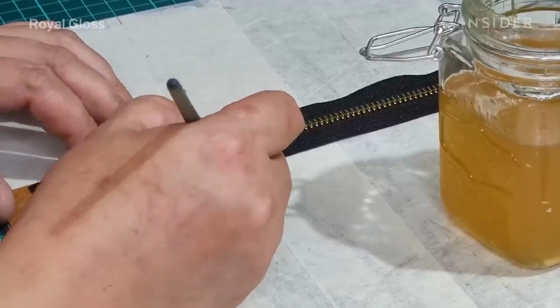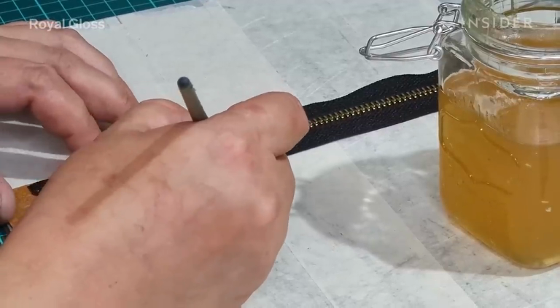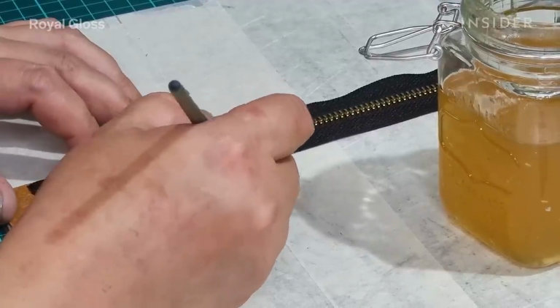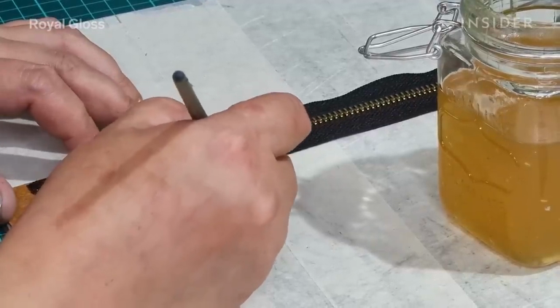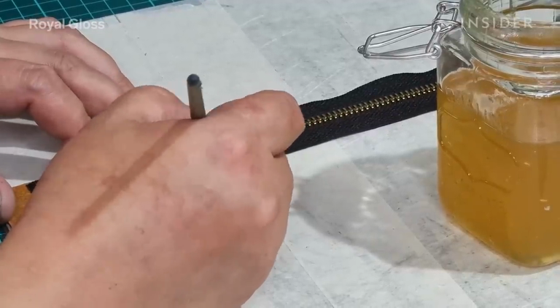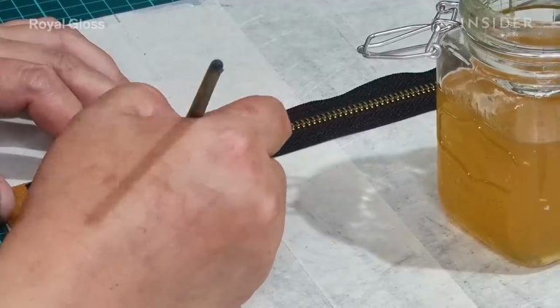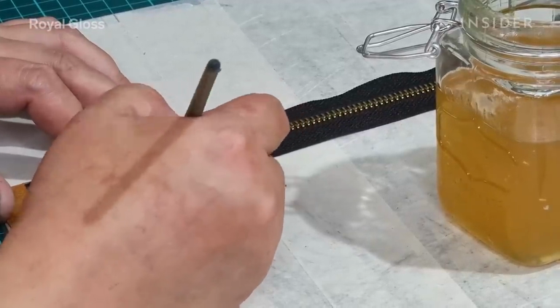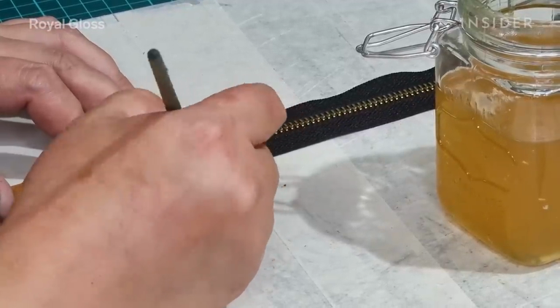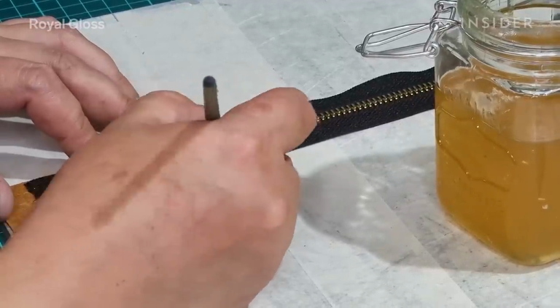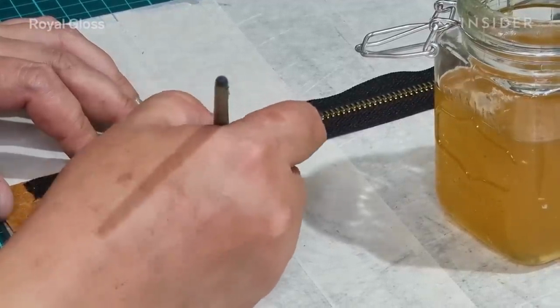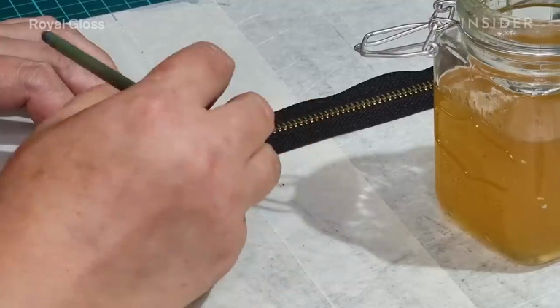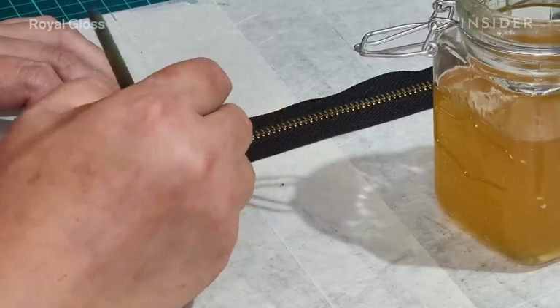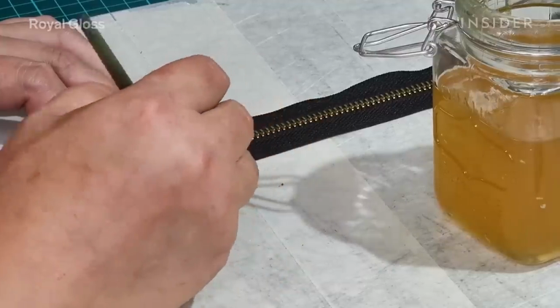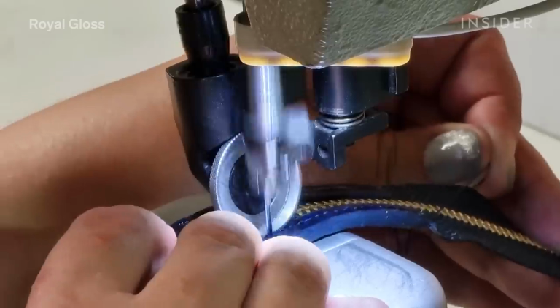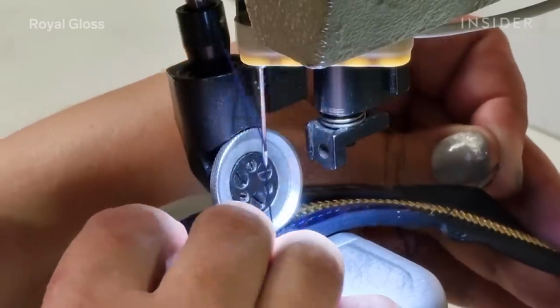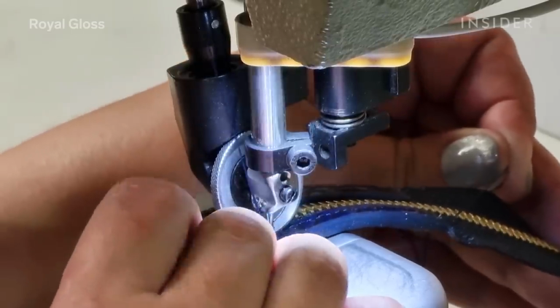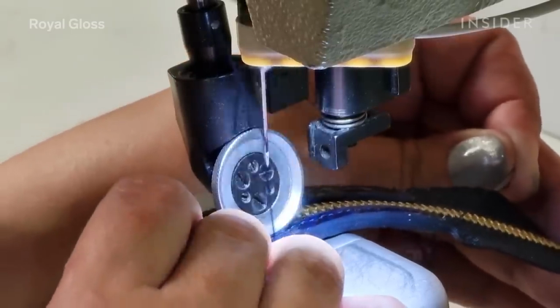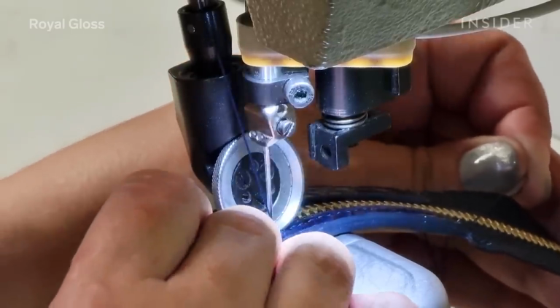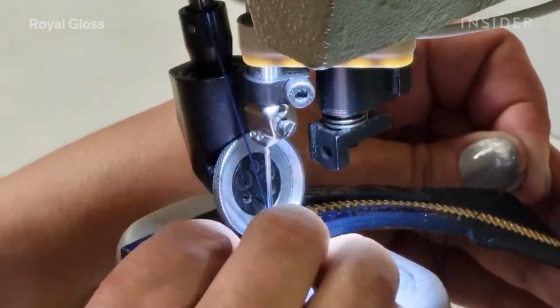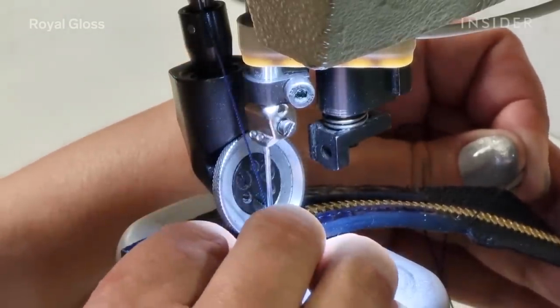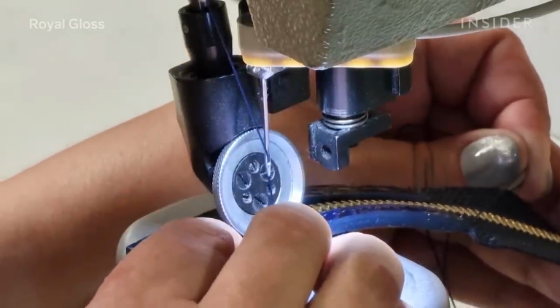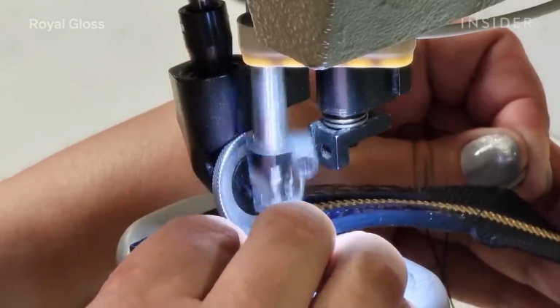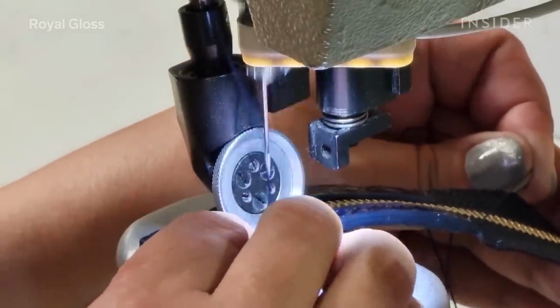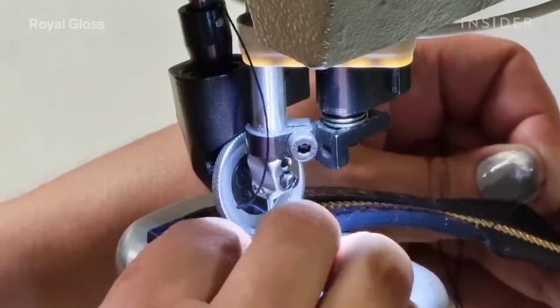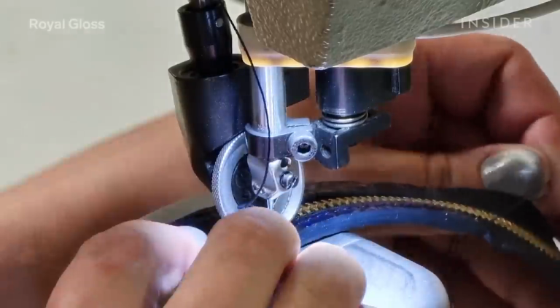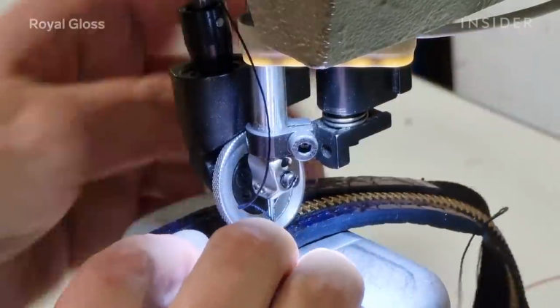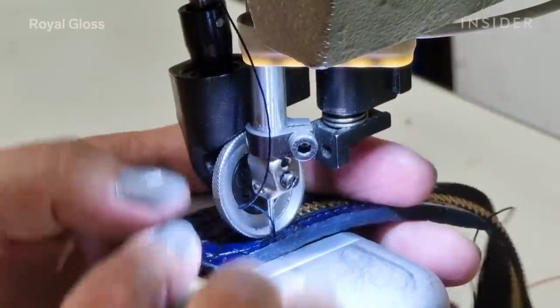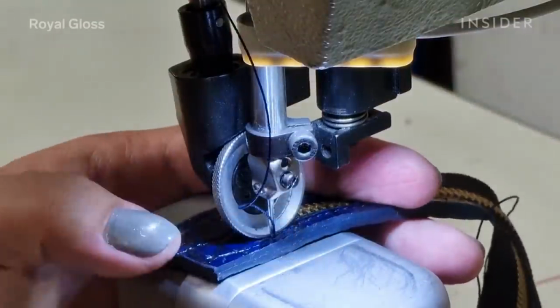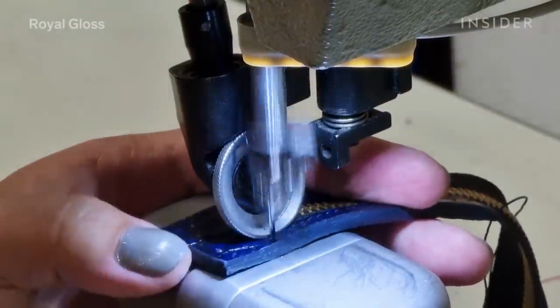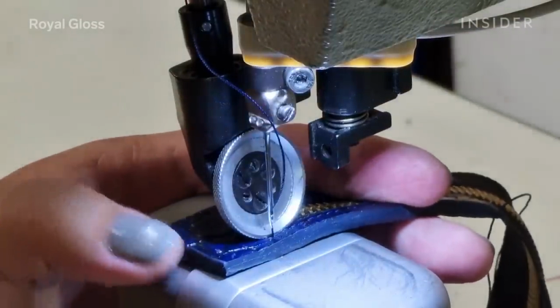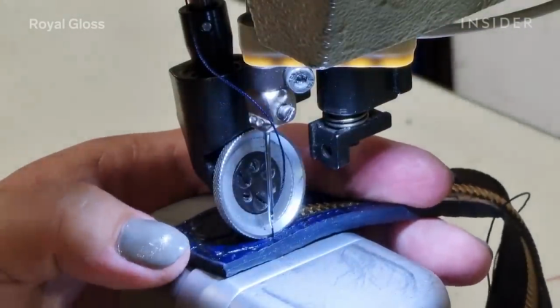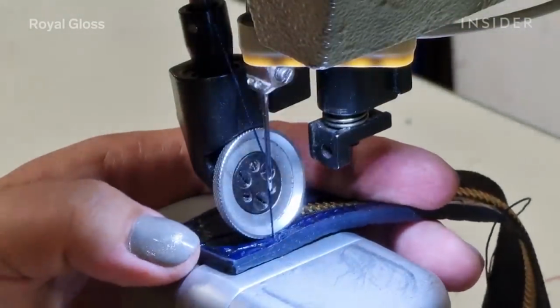In order to make a new zipper puller for our bag, we use new leather. We choose a pattern to match the original scales and paint it the same color as the bag.